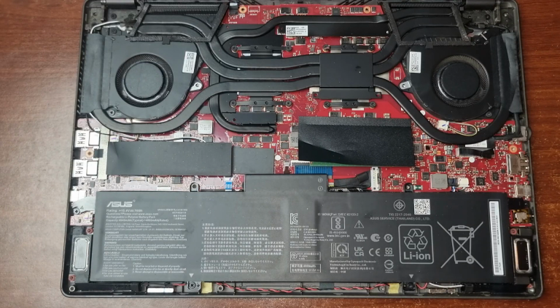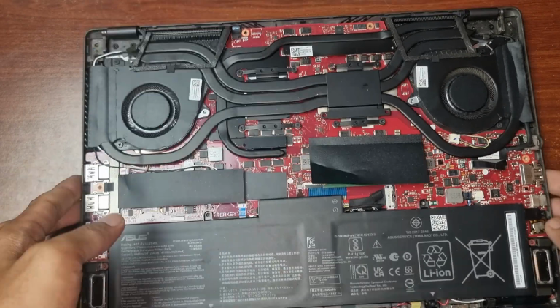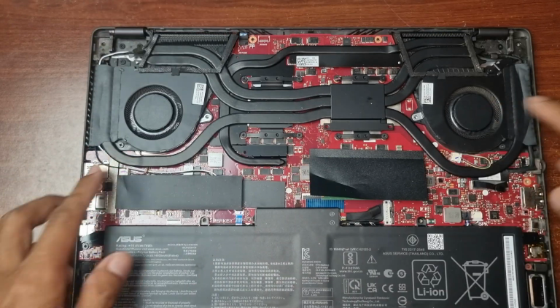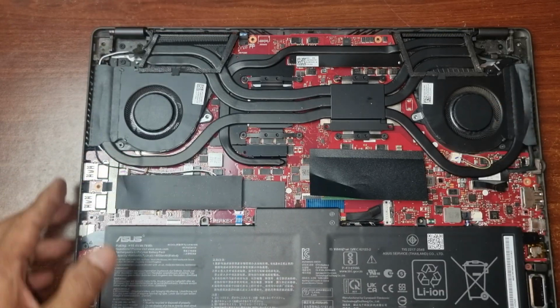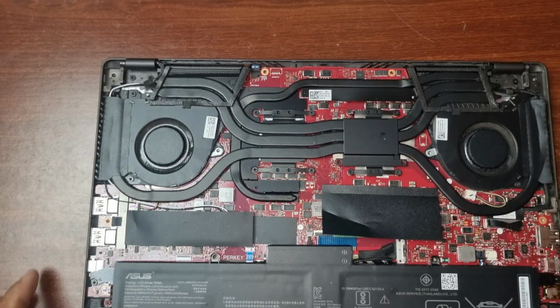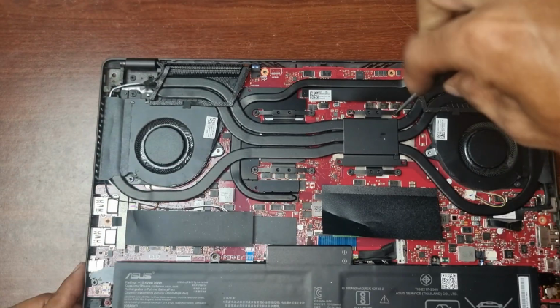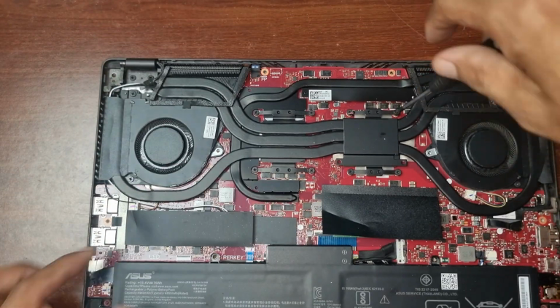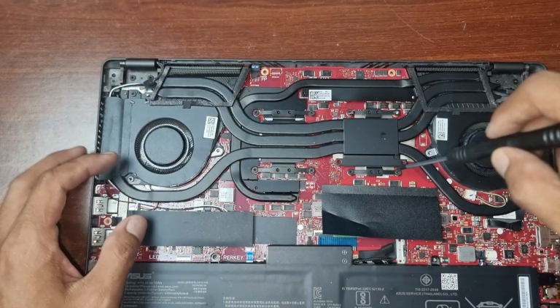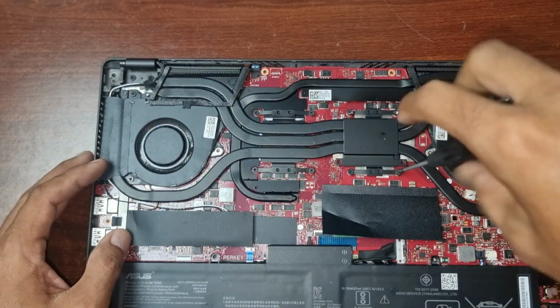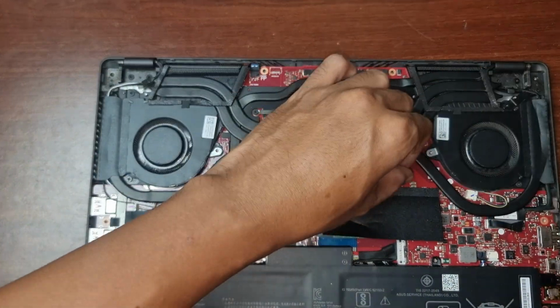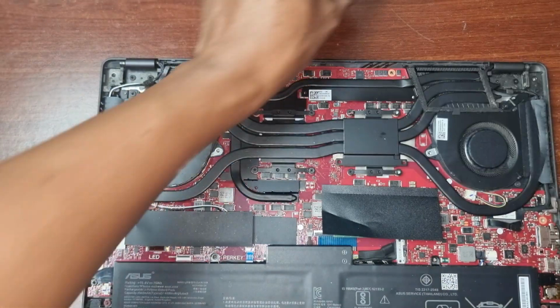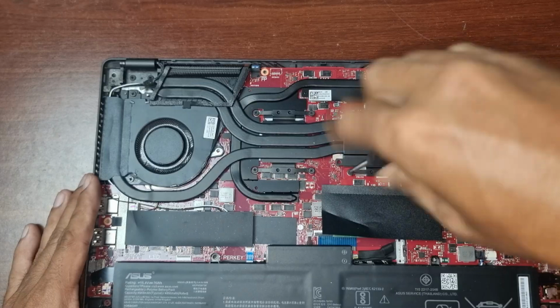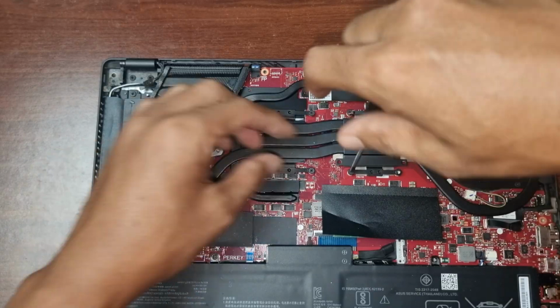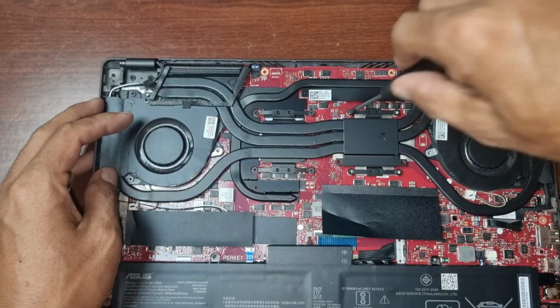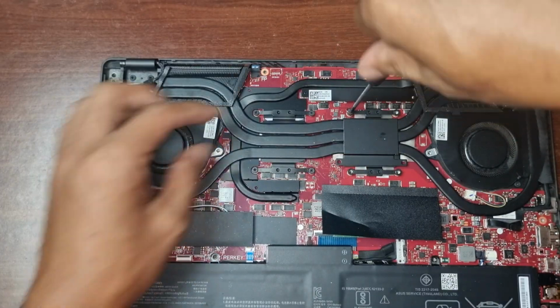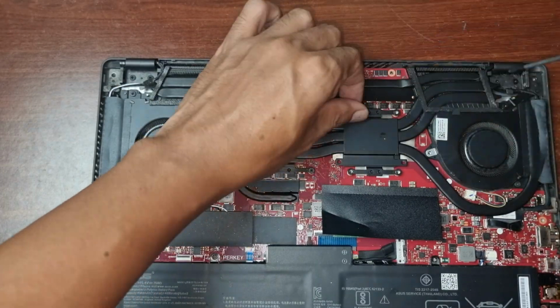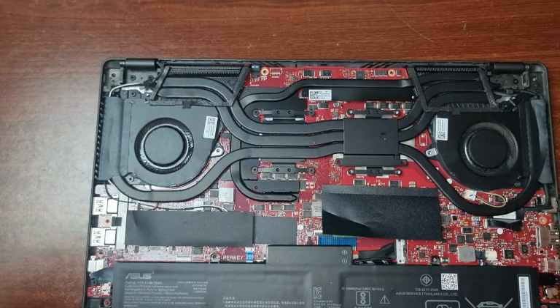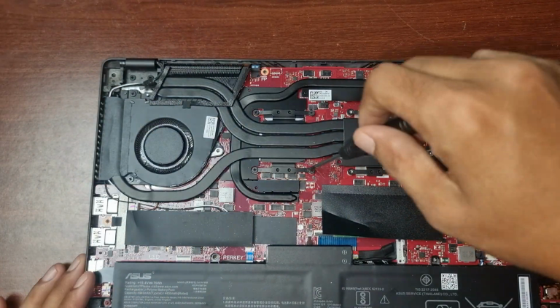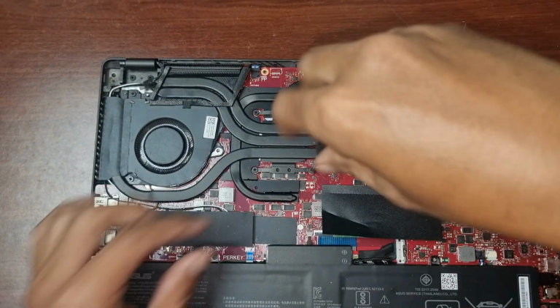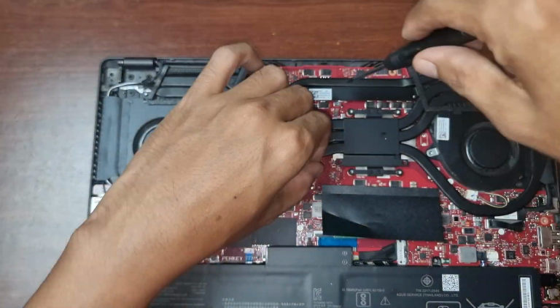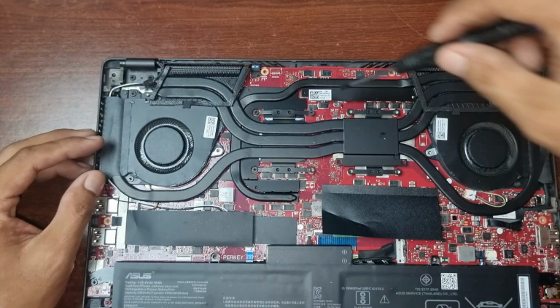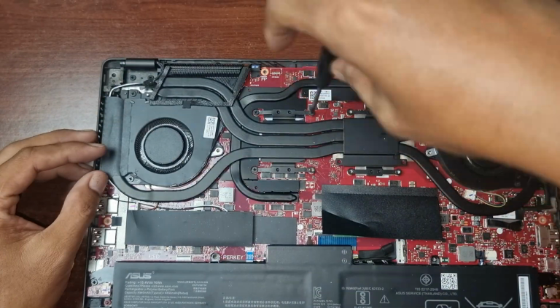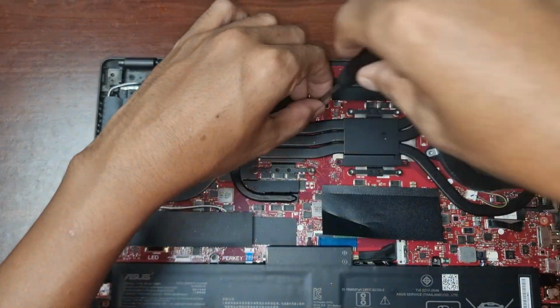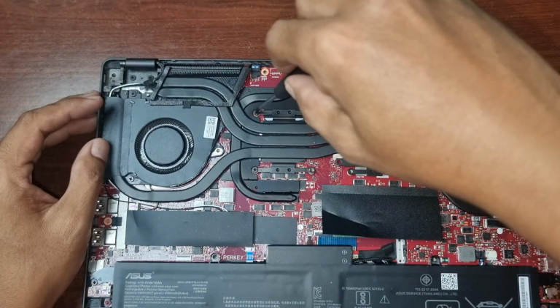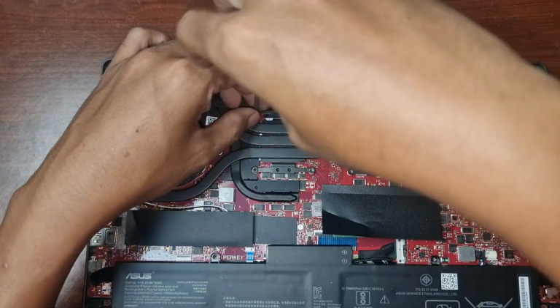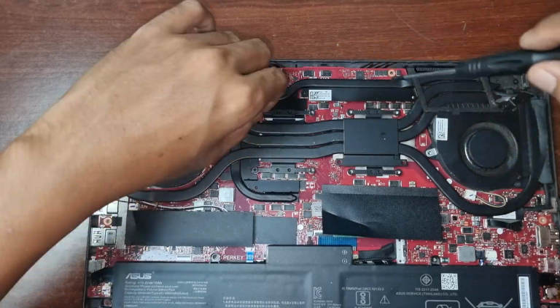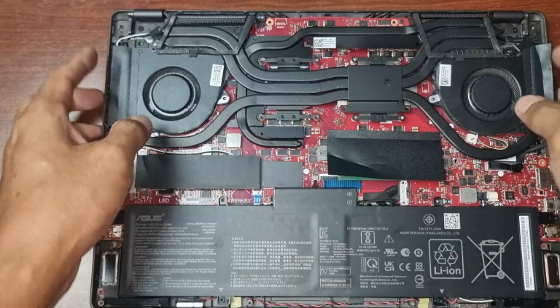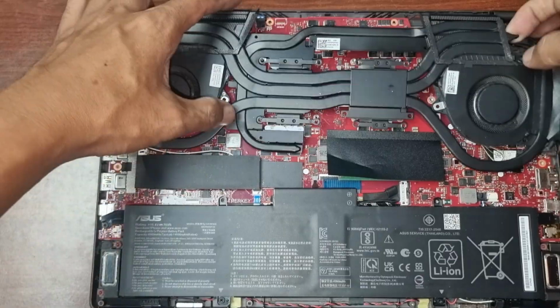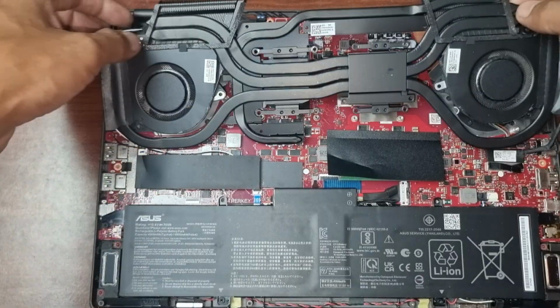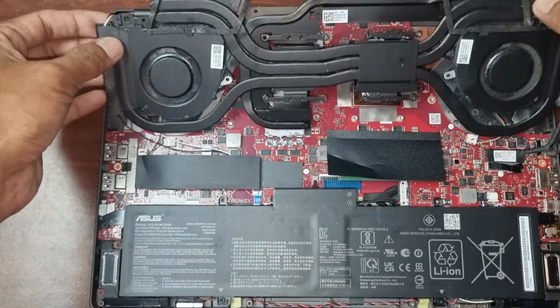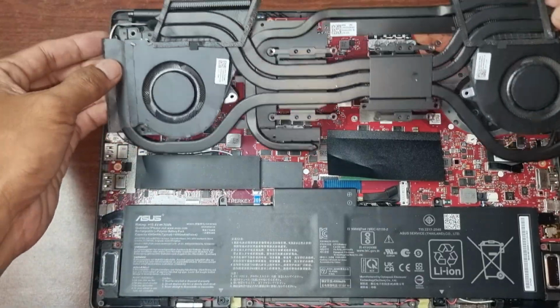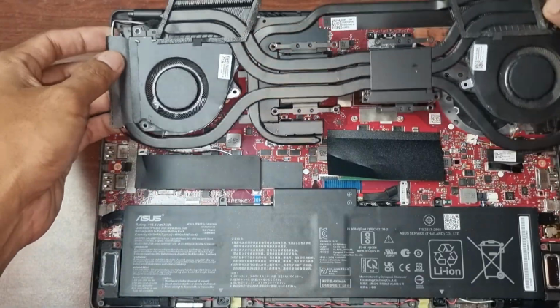Remove the heat sink screws. Now remove the heat sink and fan connector.